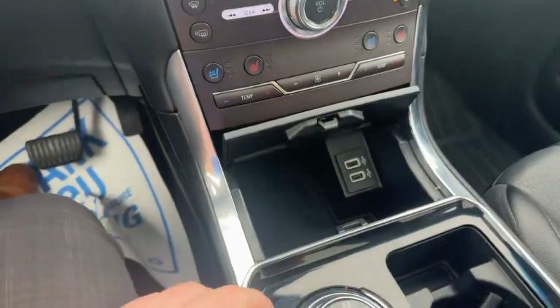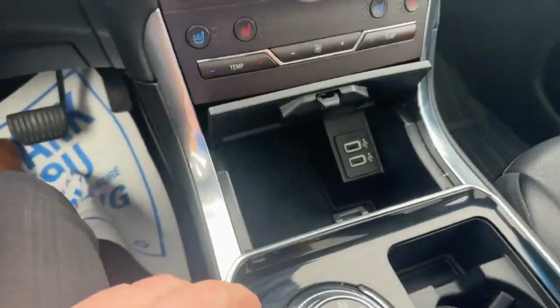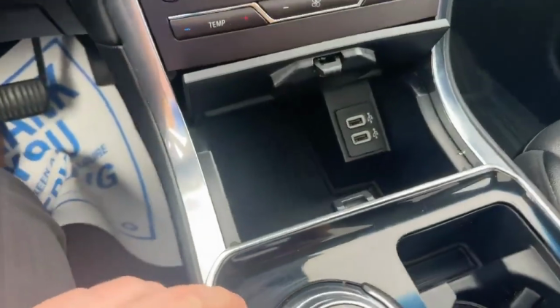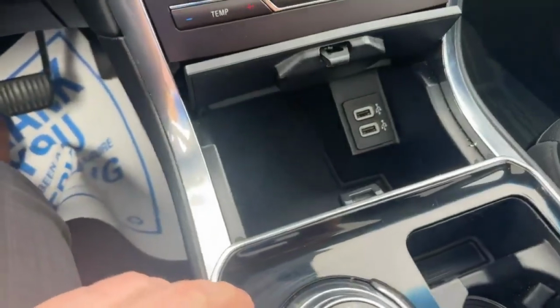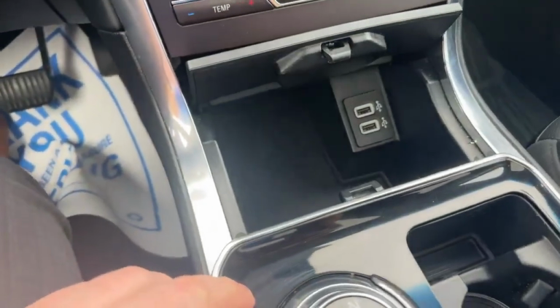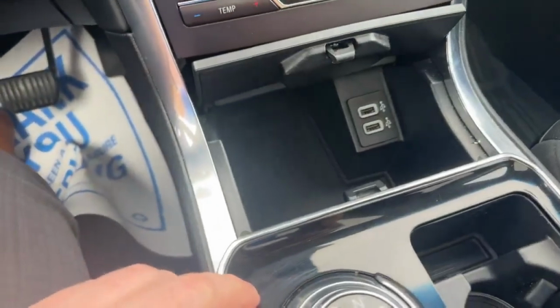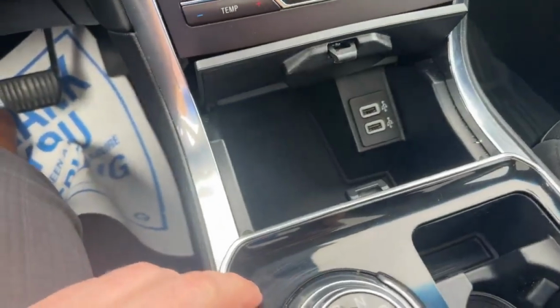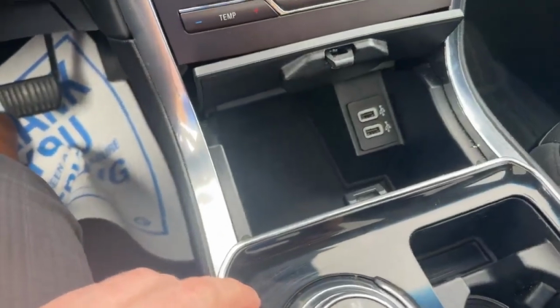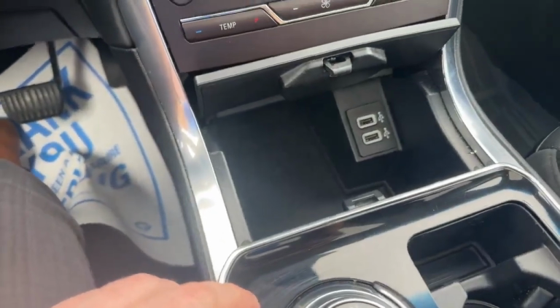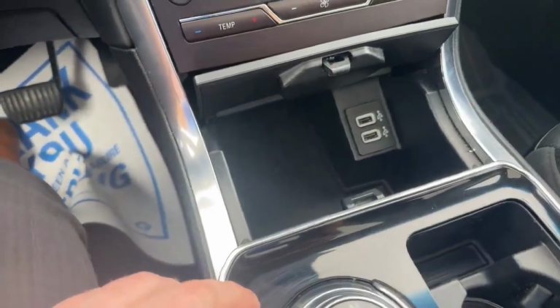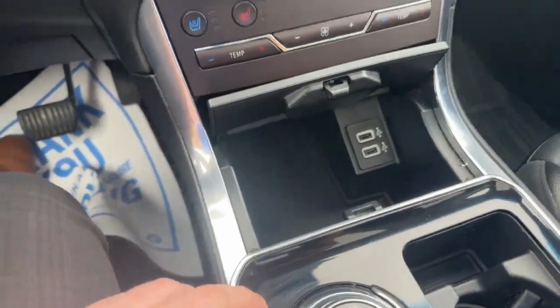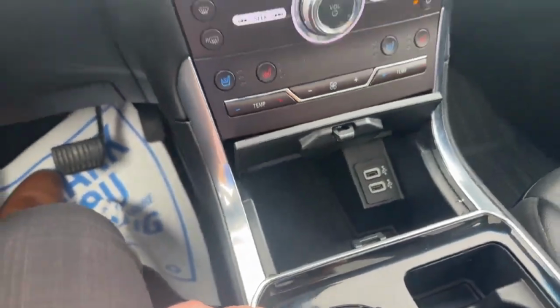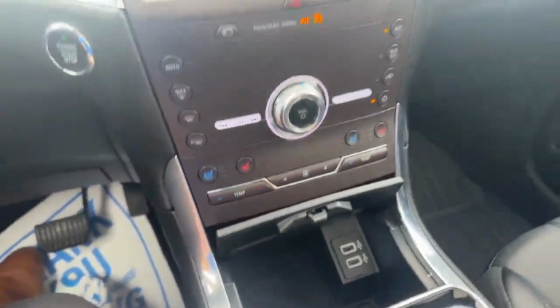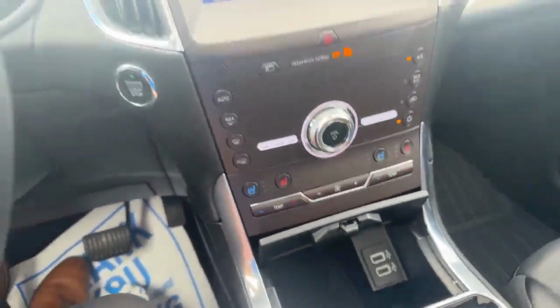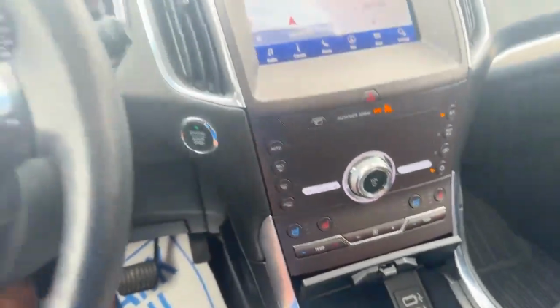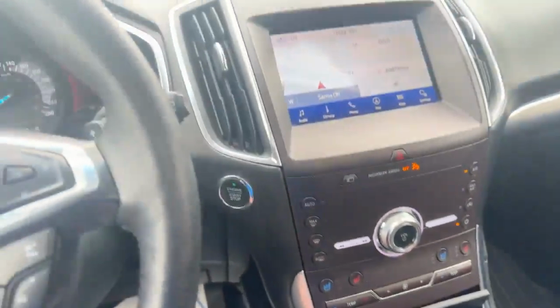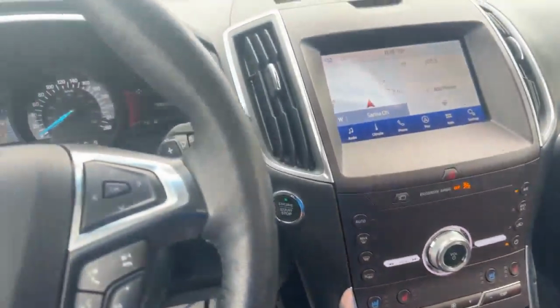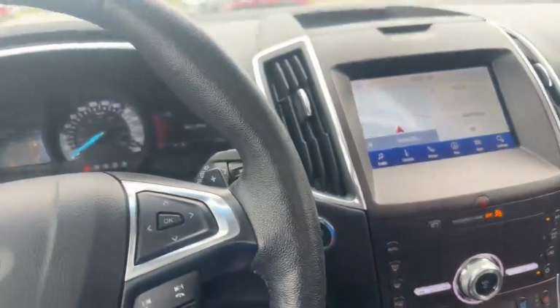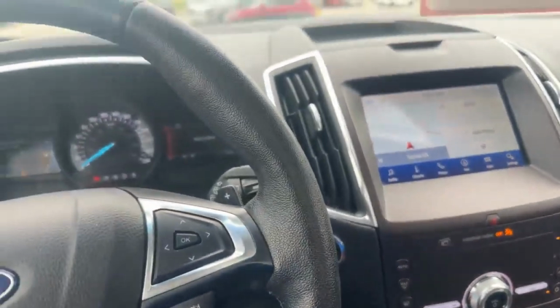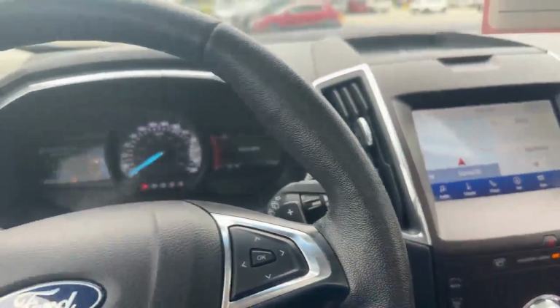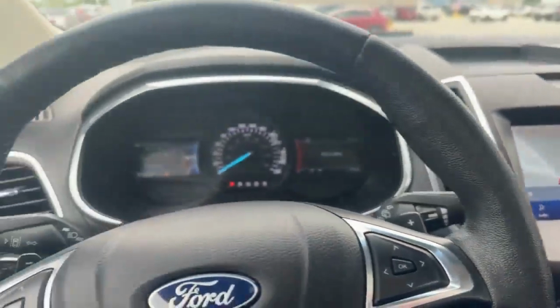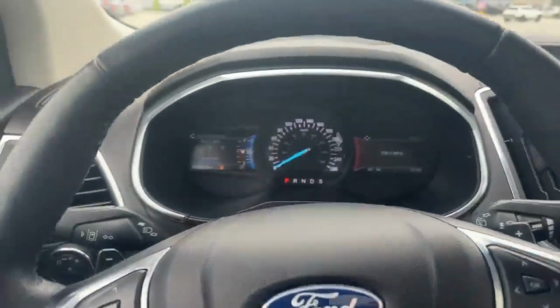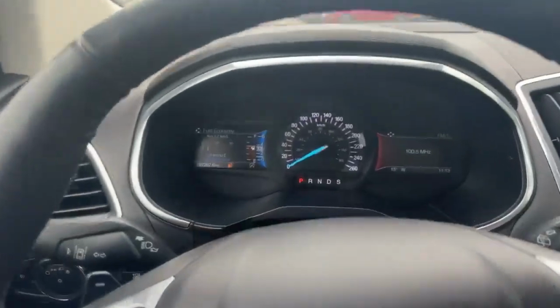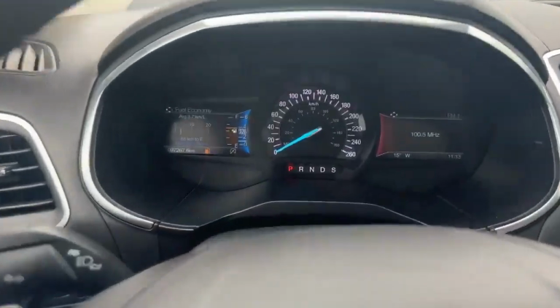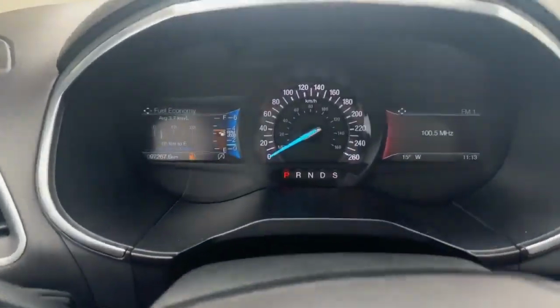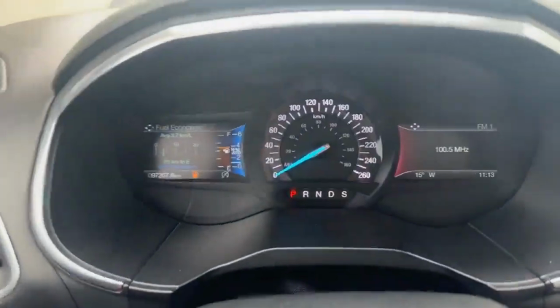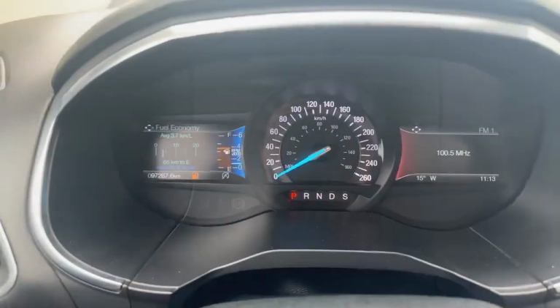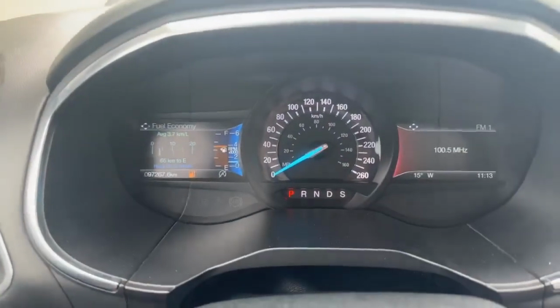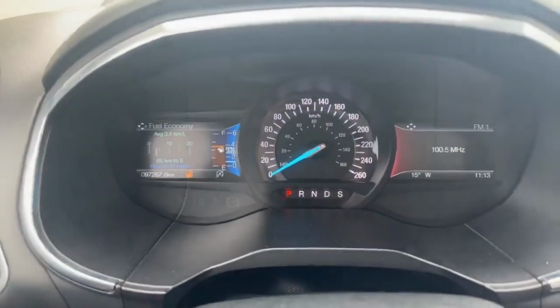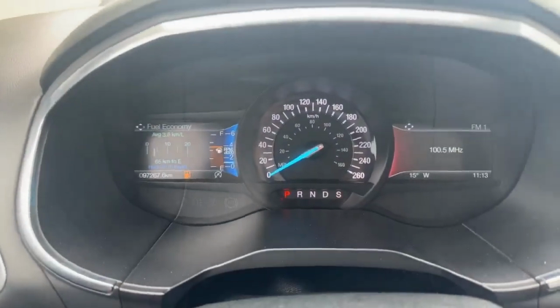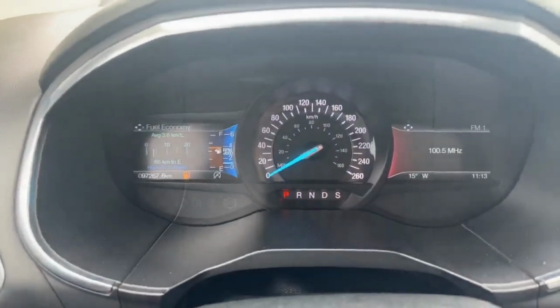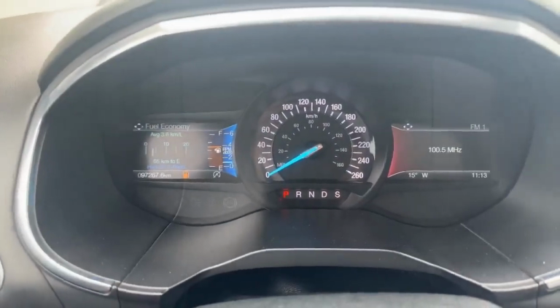Right there you can see a wireless charger as well. It's got quite a few options on it — it's a 2020 Edge and it's only got 97K on it.